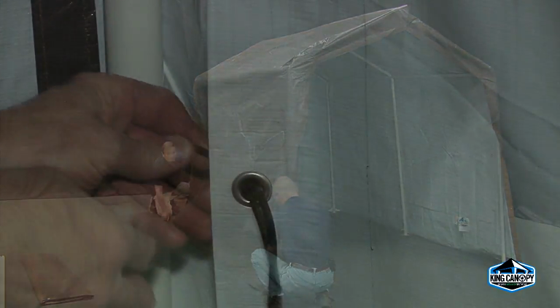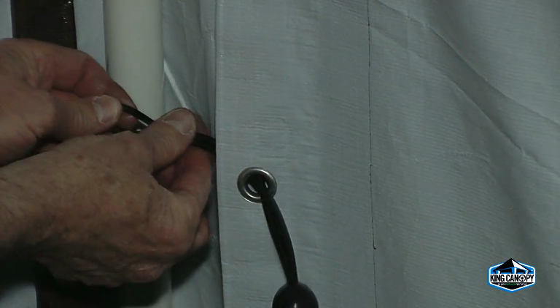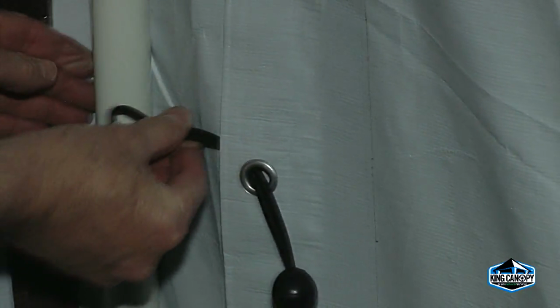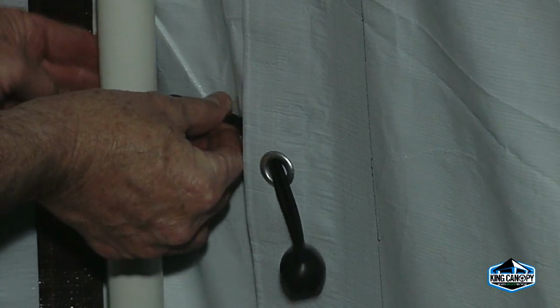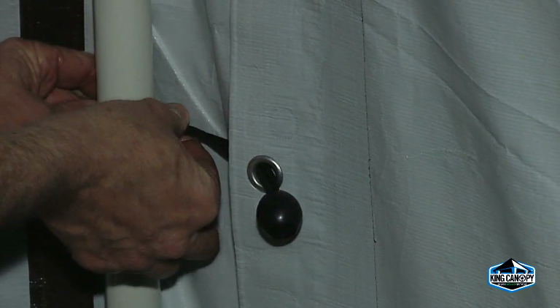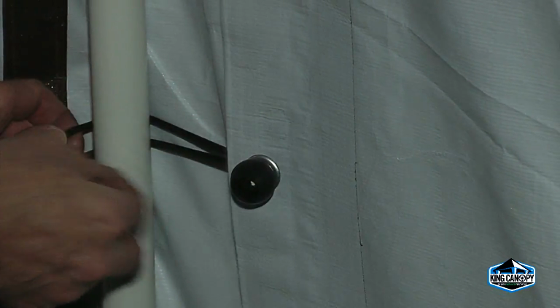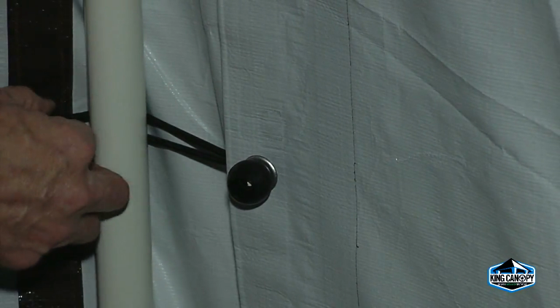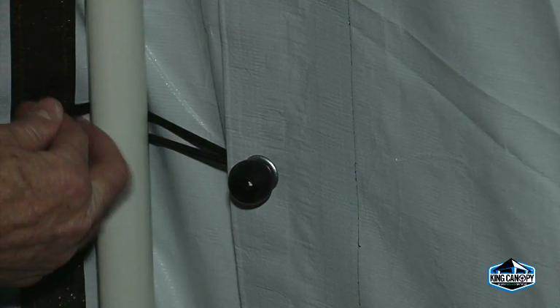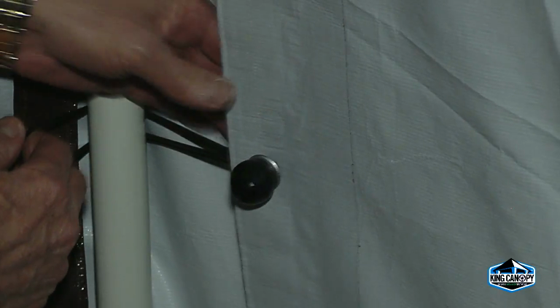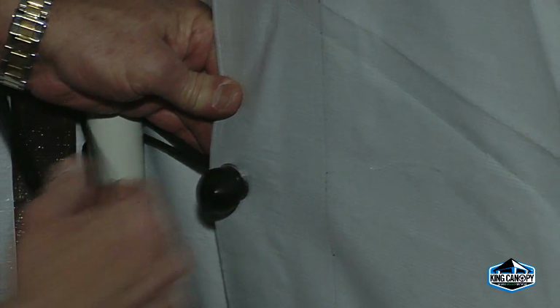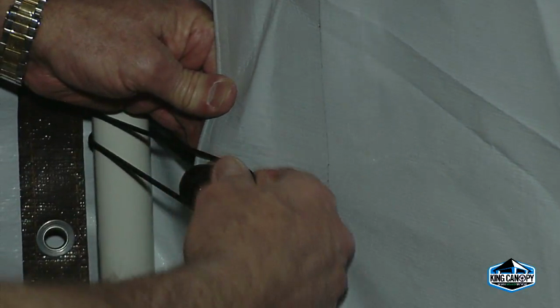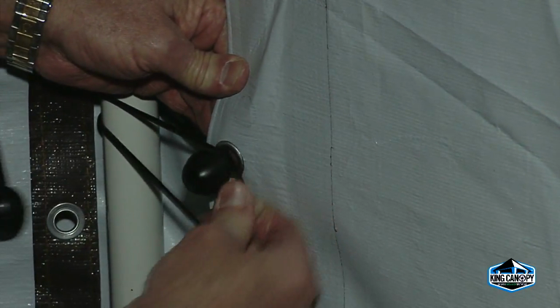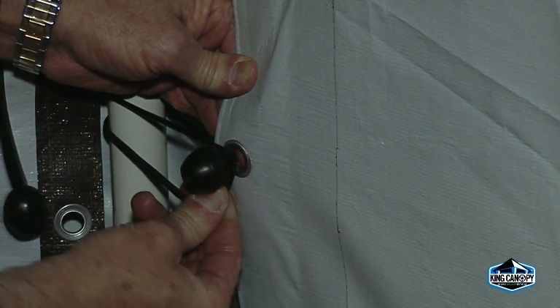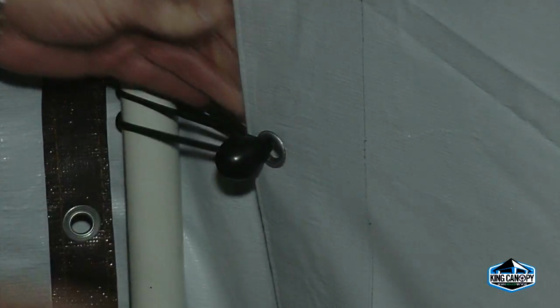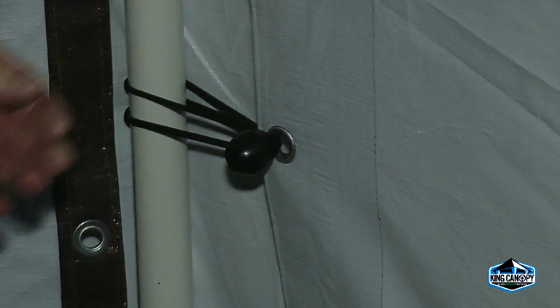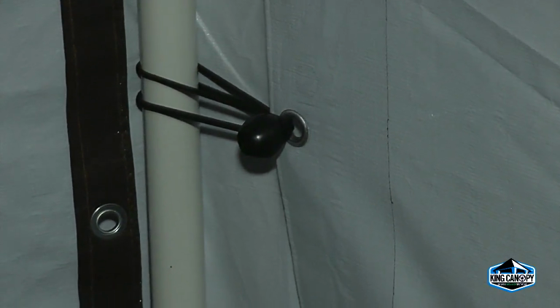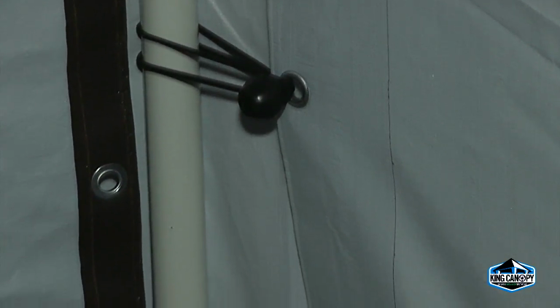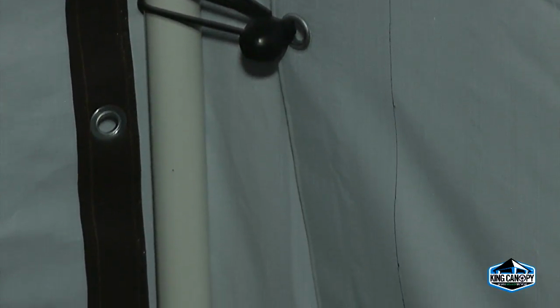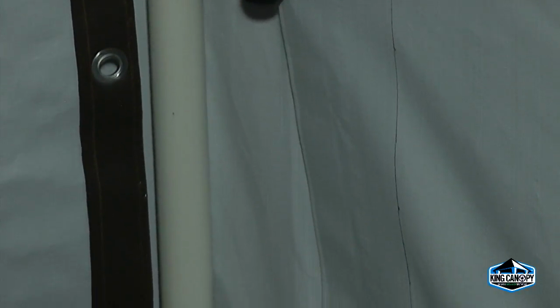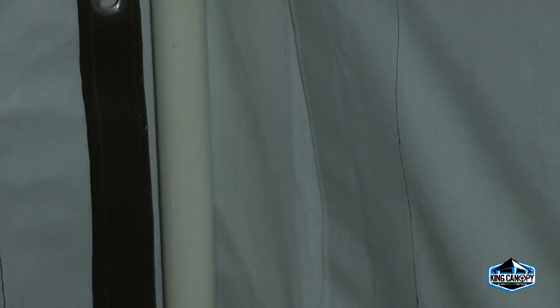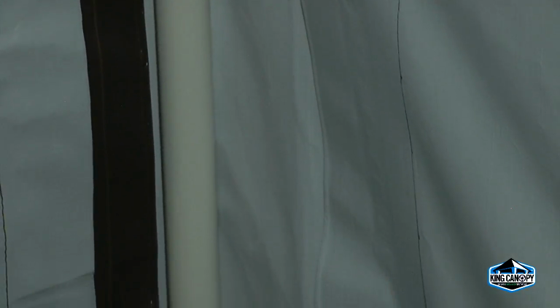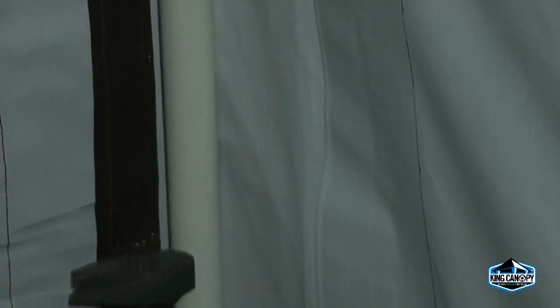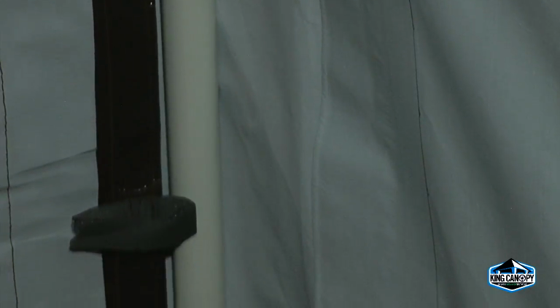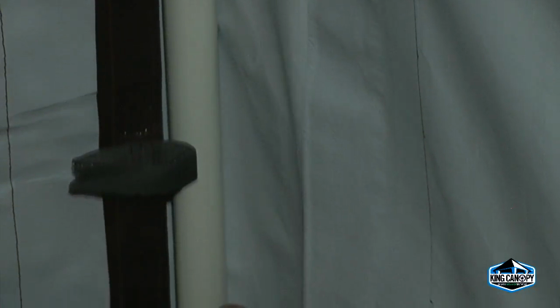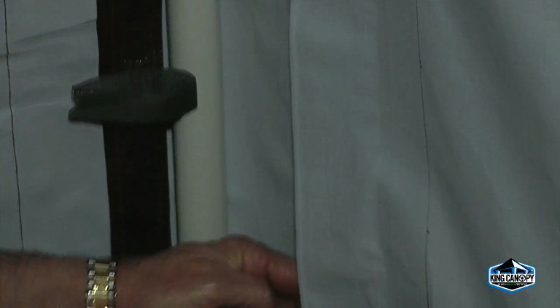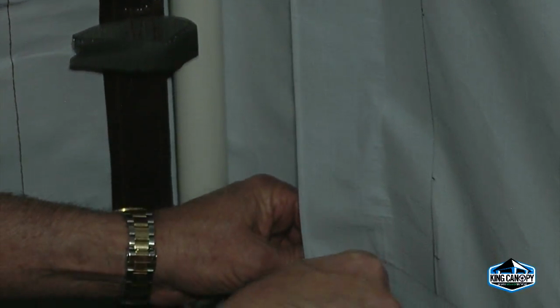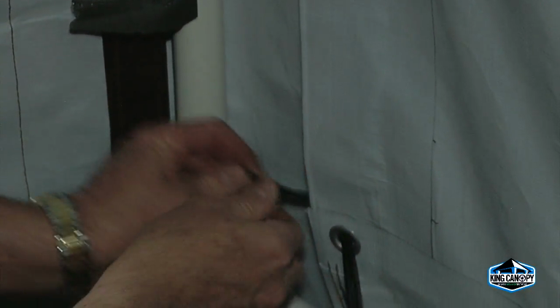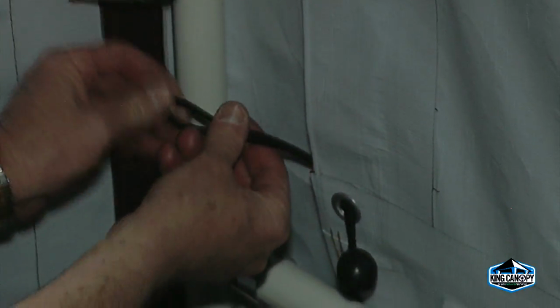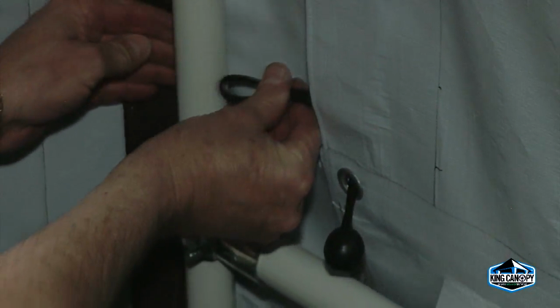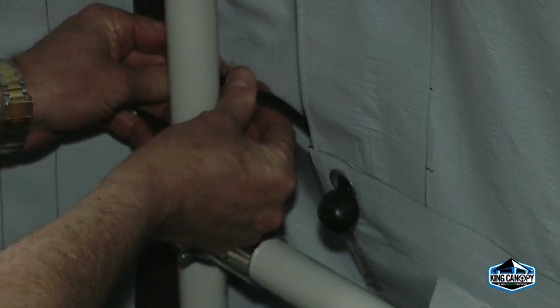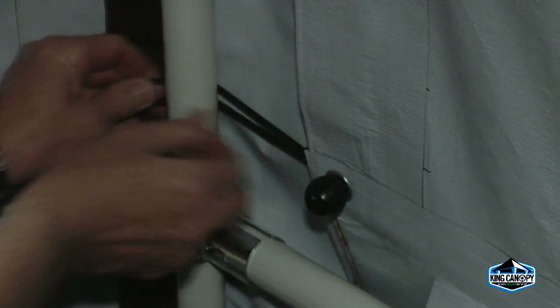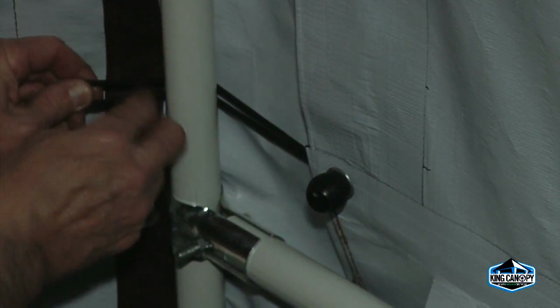Secure the cover to the frame by attaching the ball straps to the frame. Insert the elastic cord of the ball strap underneath the cover and through the grommet. Then pull taut until the ball stops. Wrap the cord around the pole and secure around the ball.